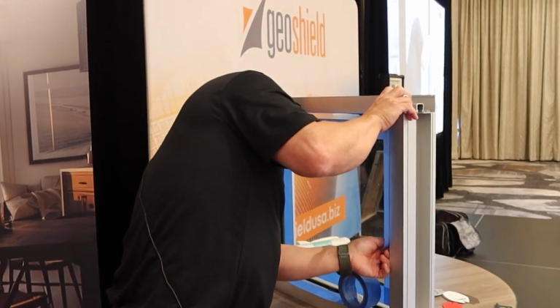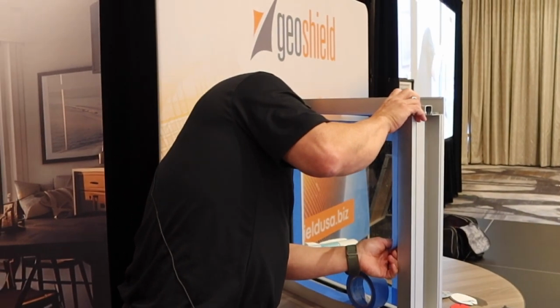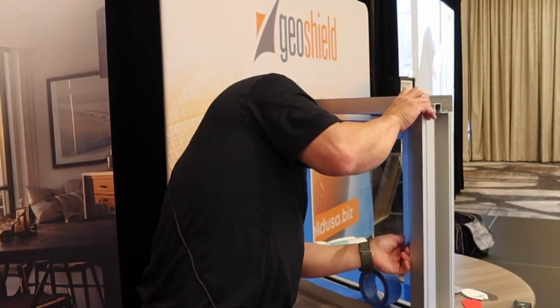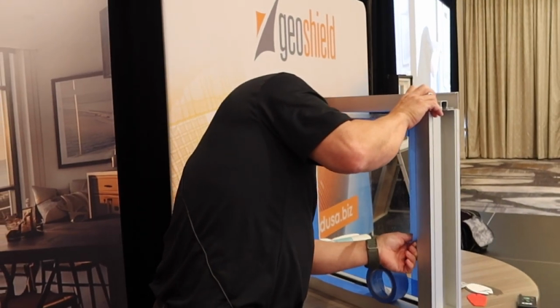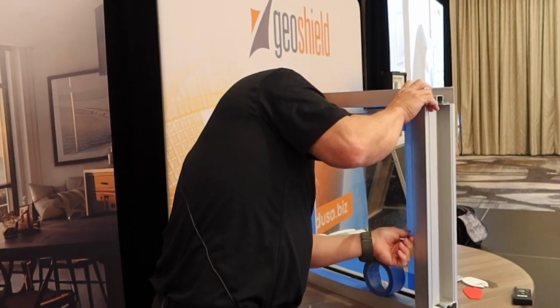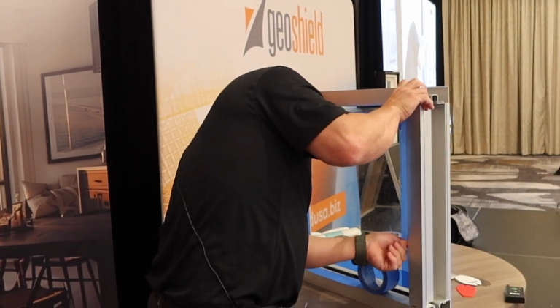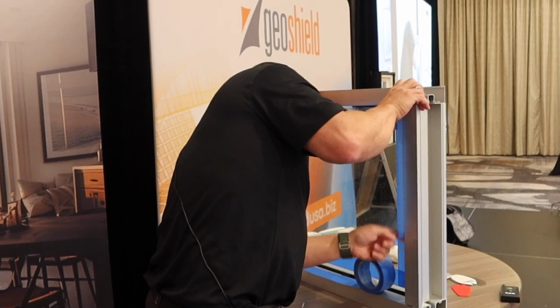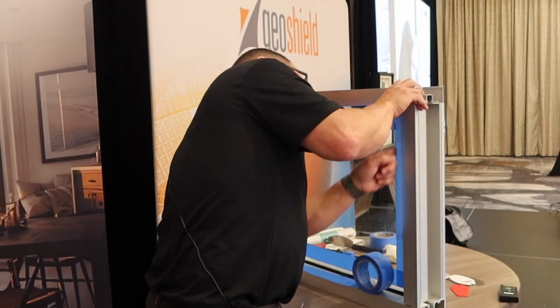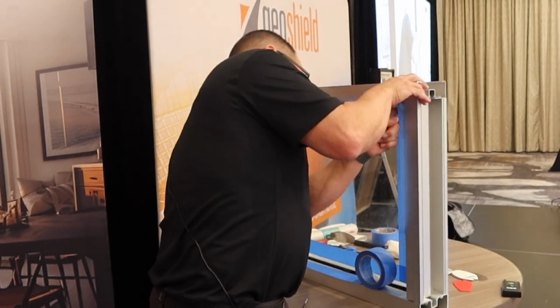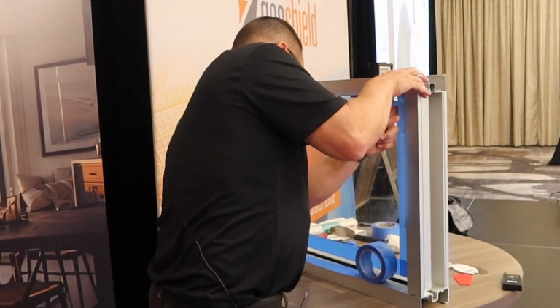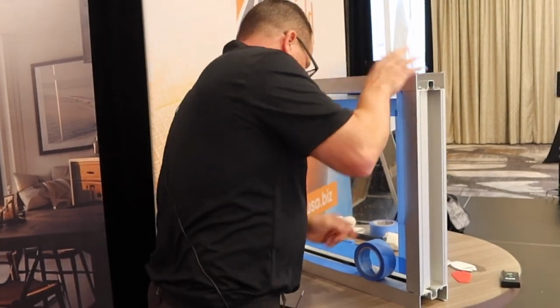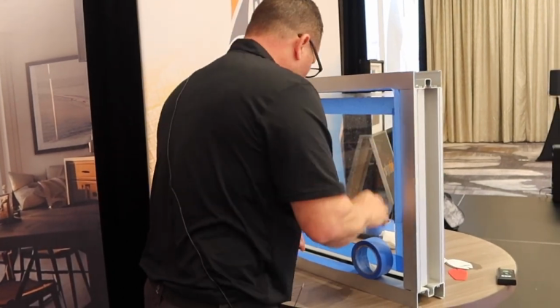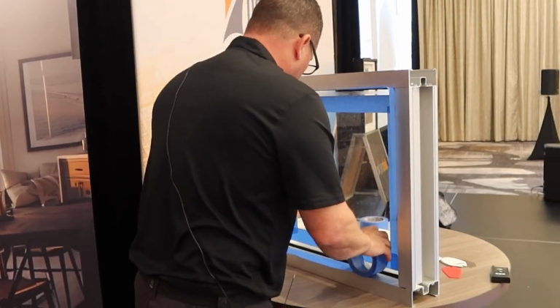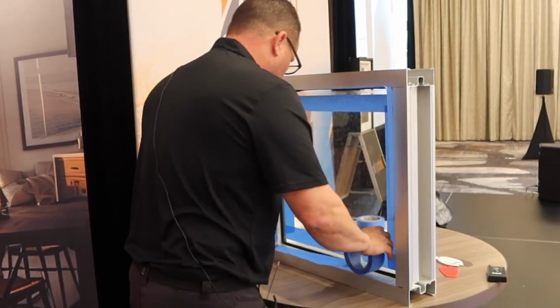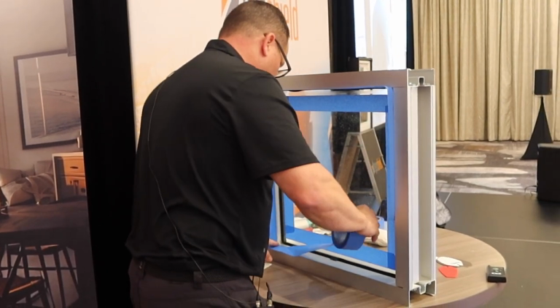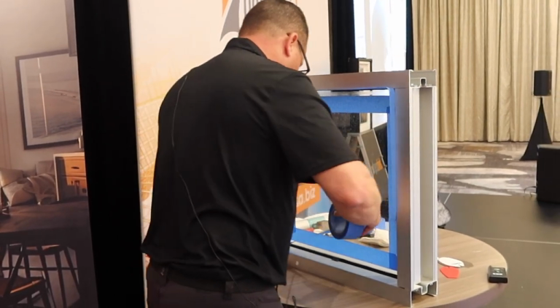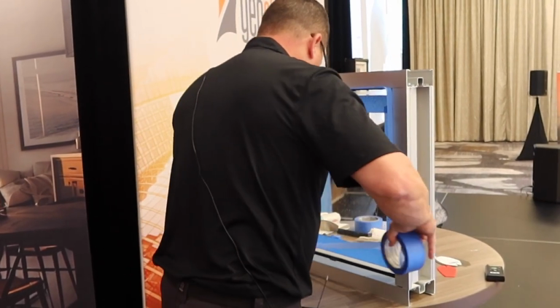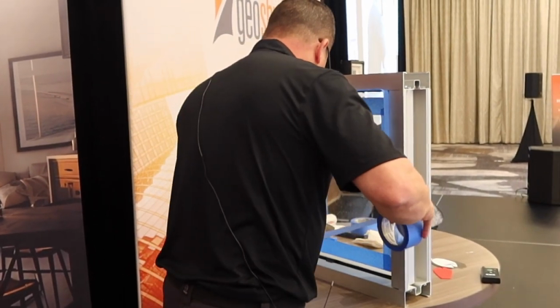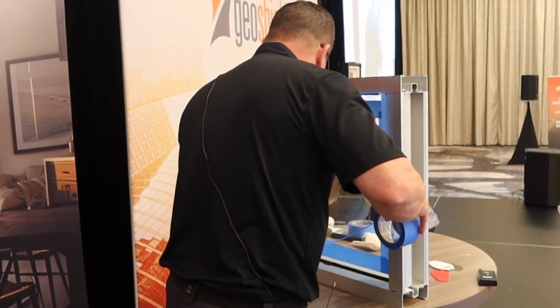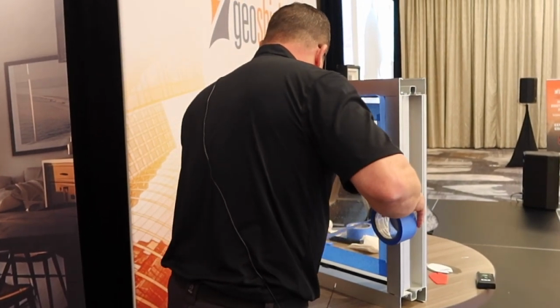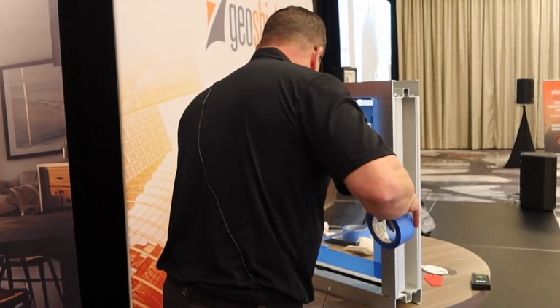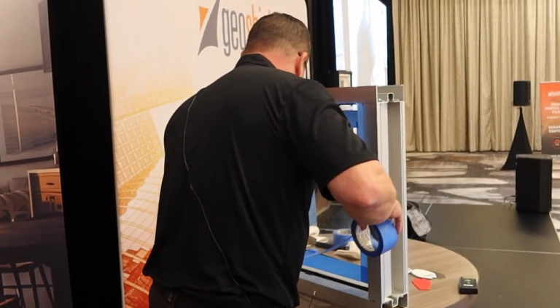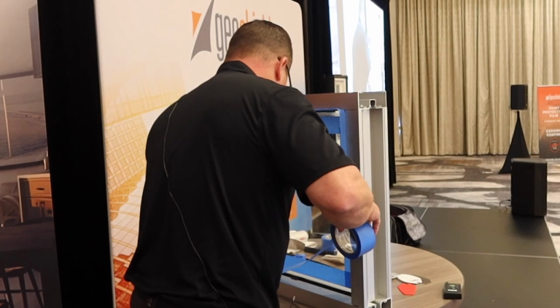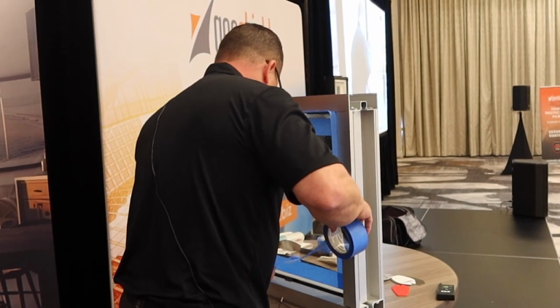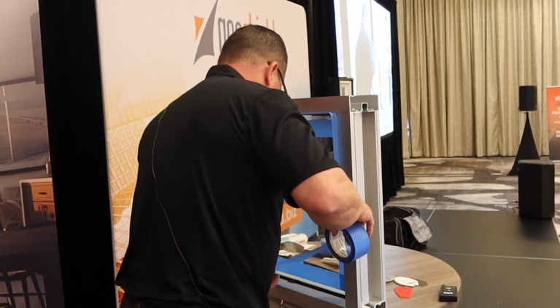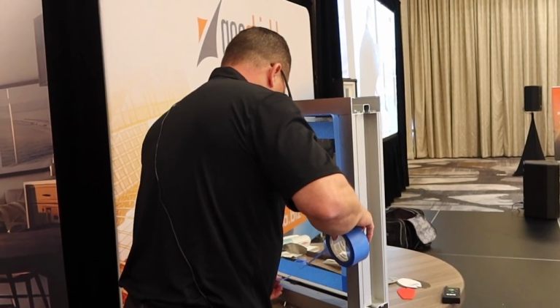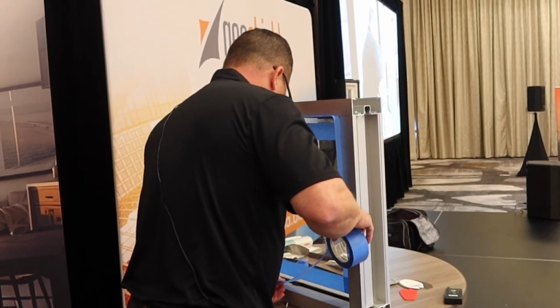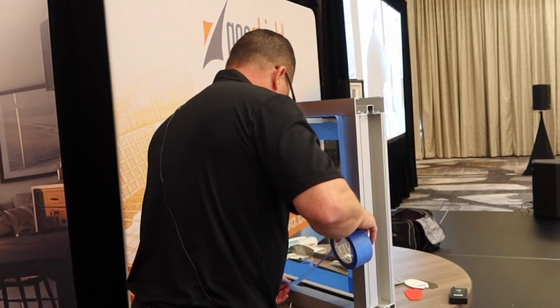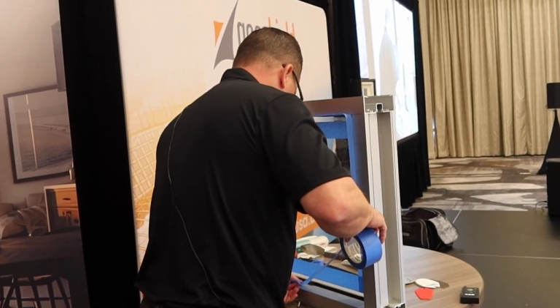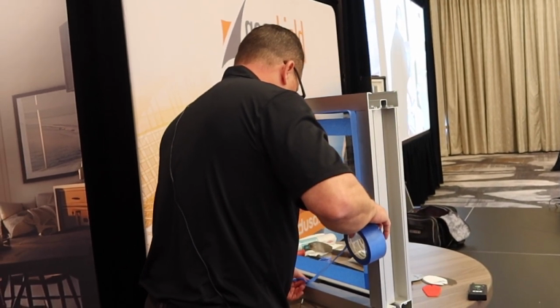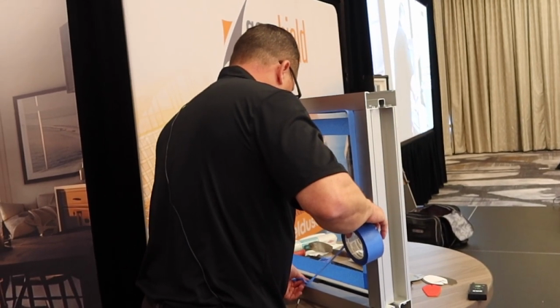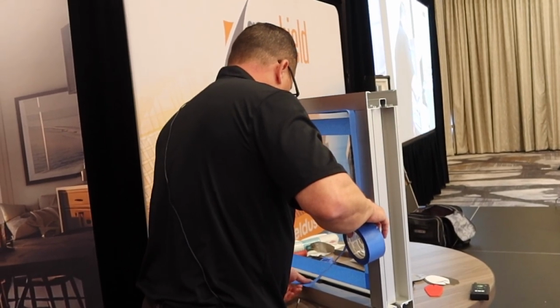Doors have a lot of failure points besides glass, but it's going to be the first attempt of entry for a perpetrator.